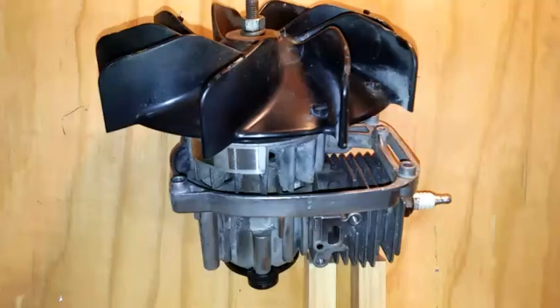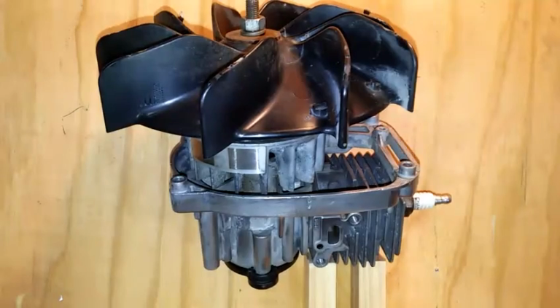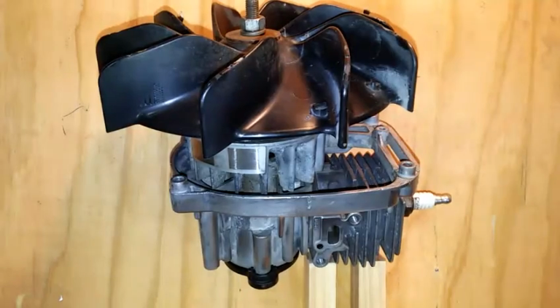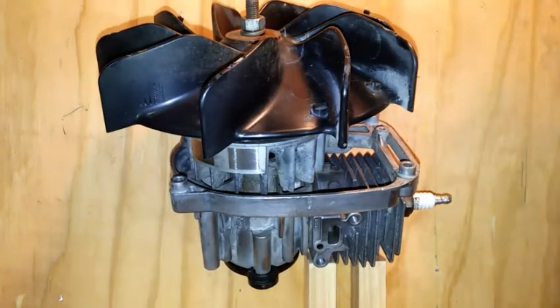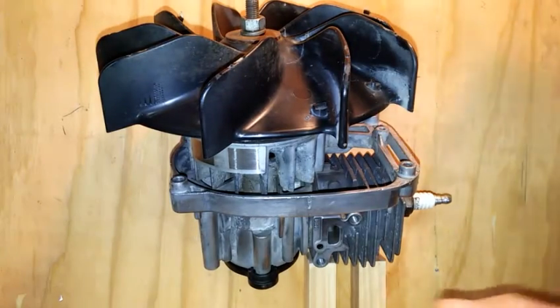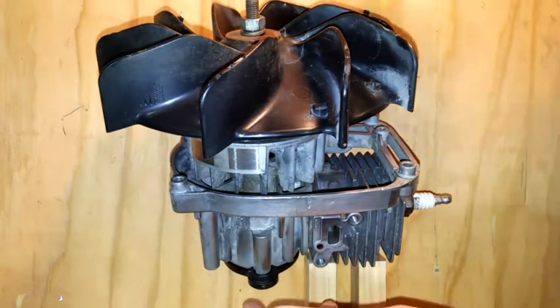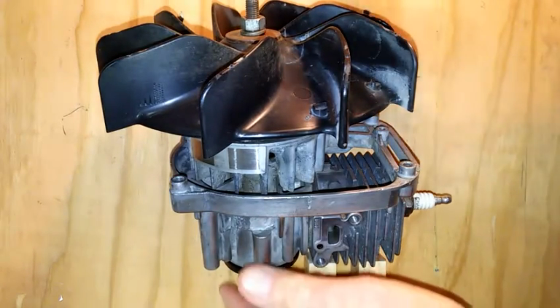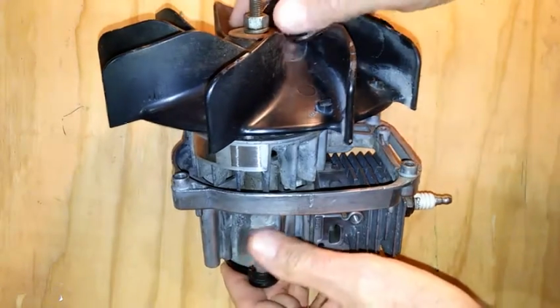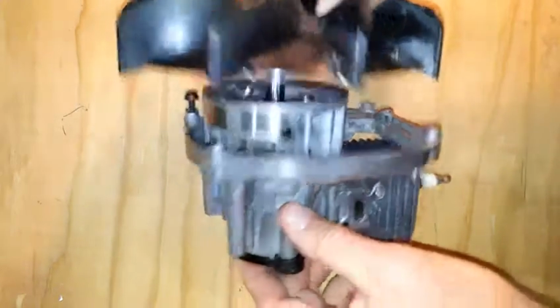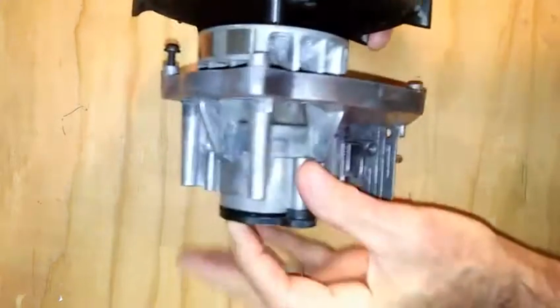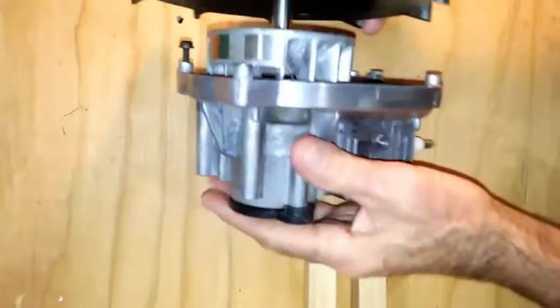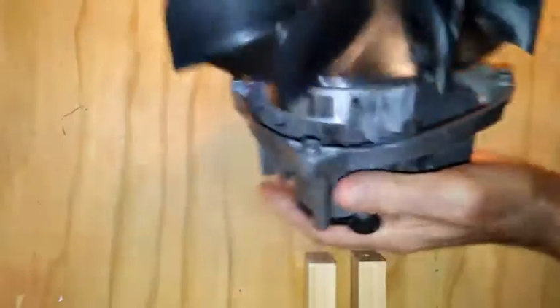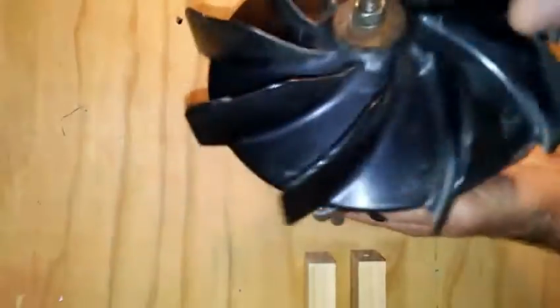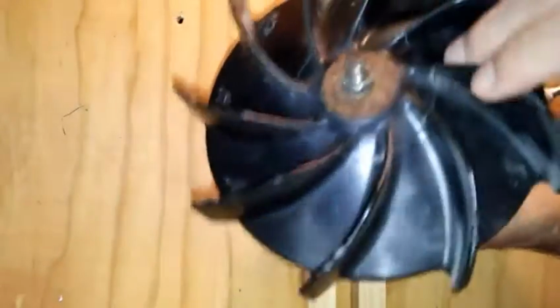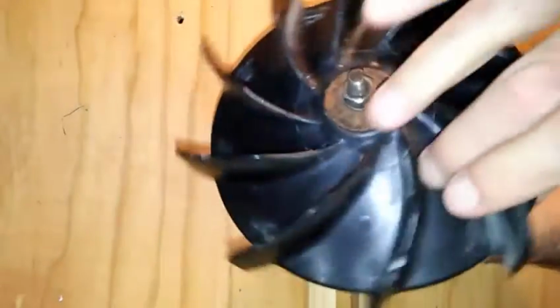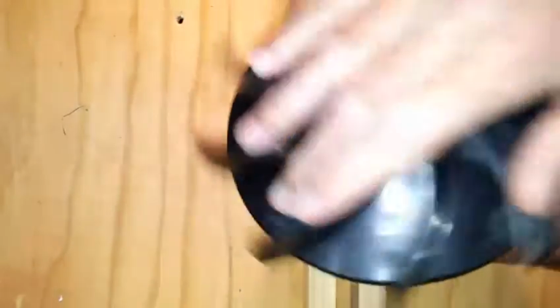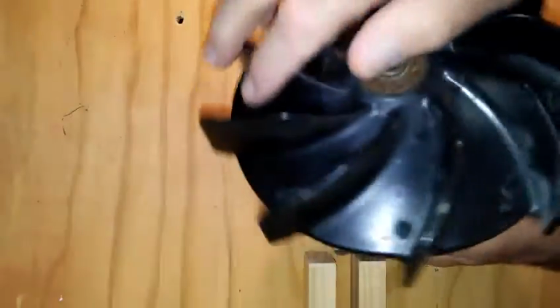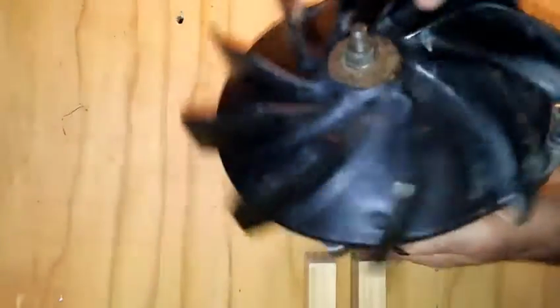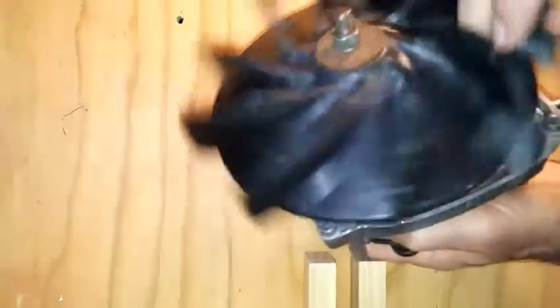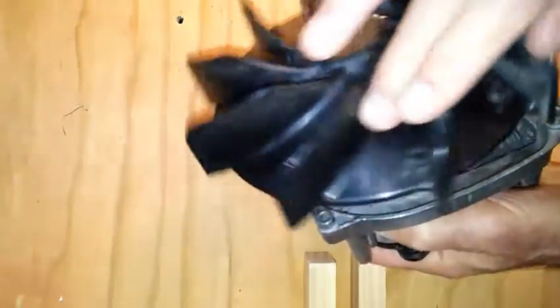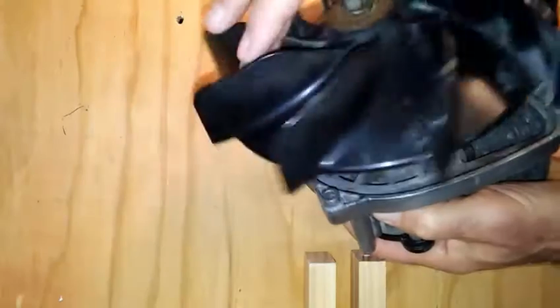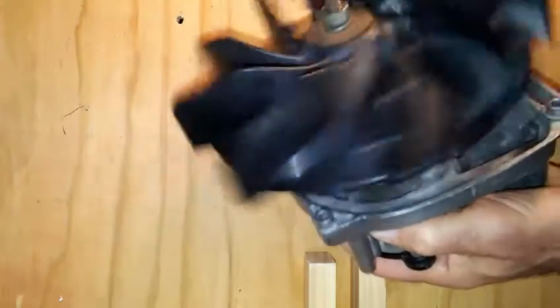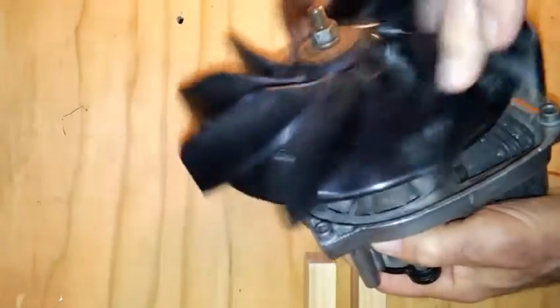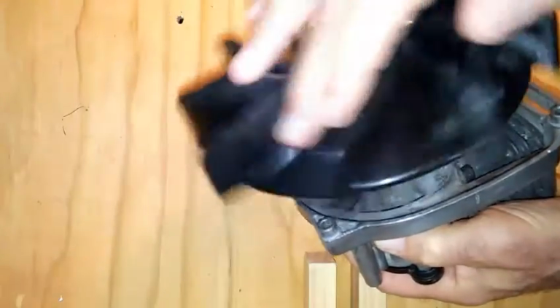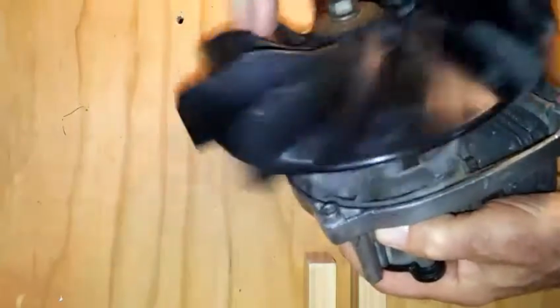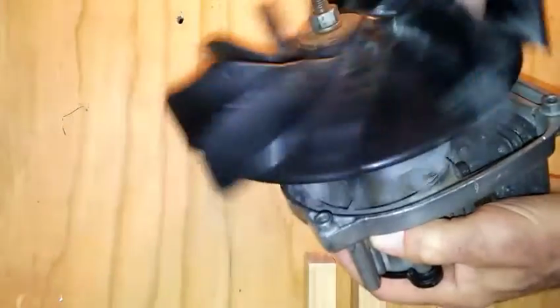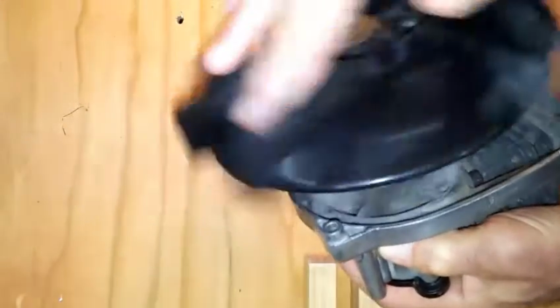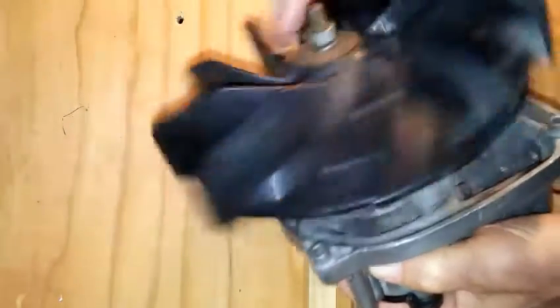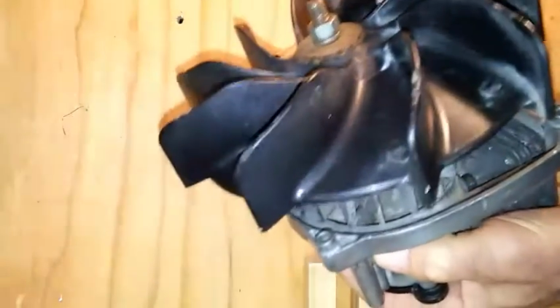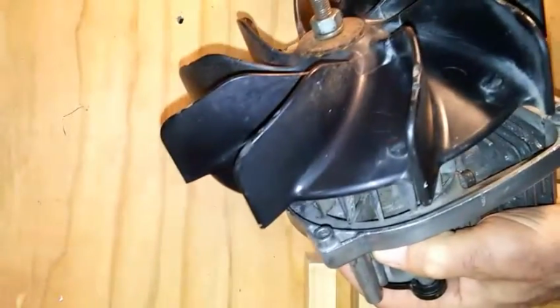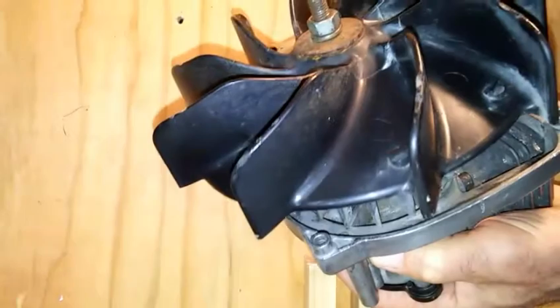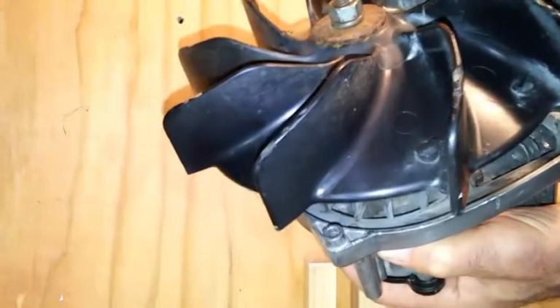Disassembly of a two-cycle leaf blower motor. First, spin the fan and feel the compression as the air is compressed by the piston through the cylinder.